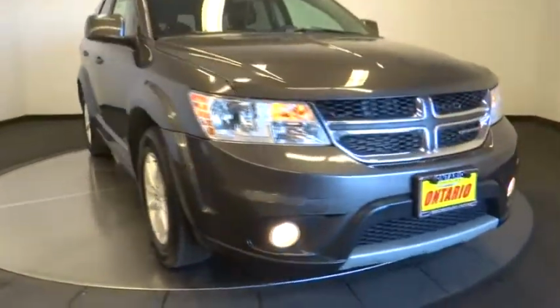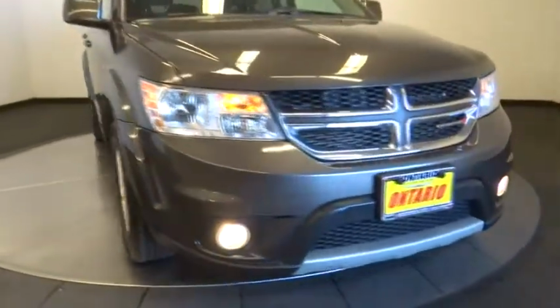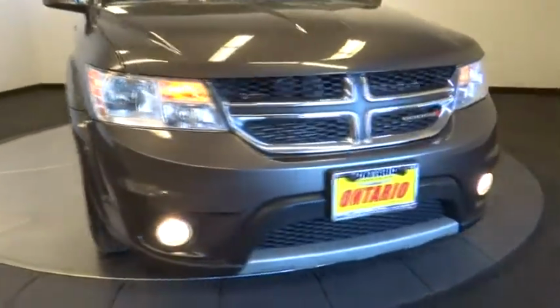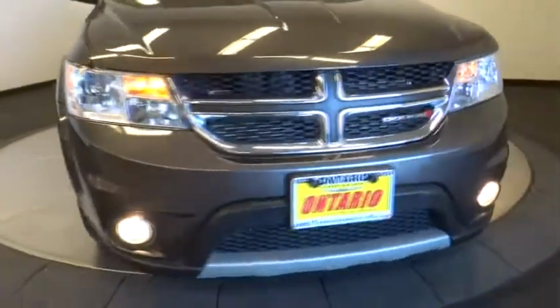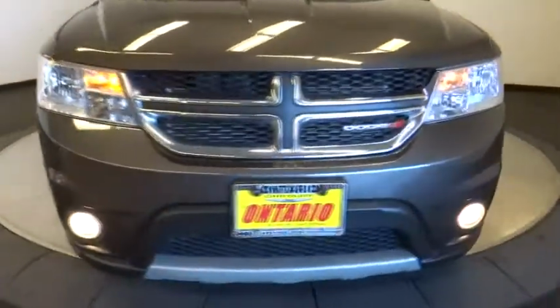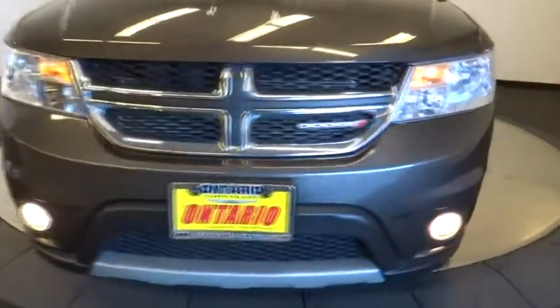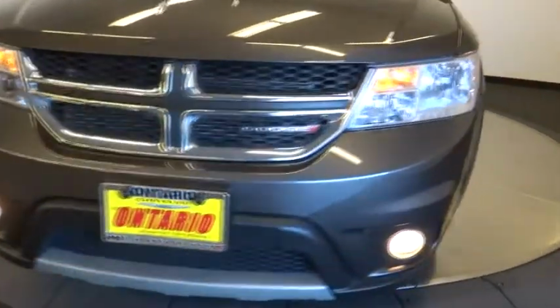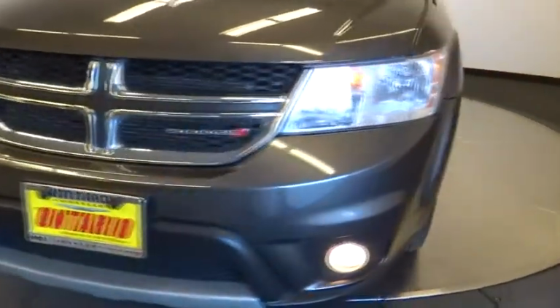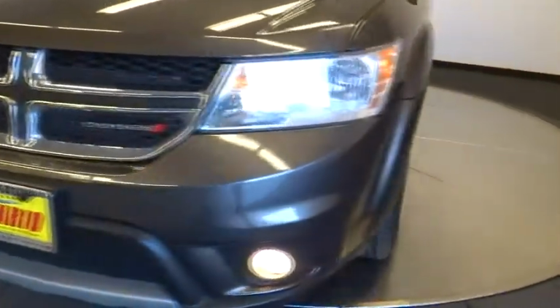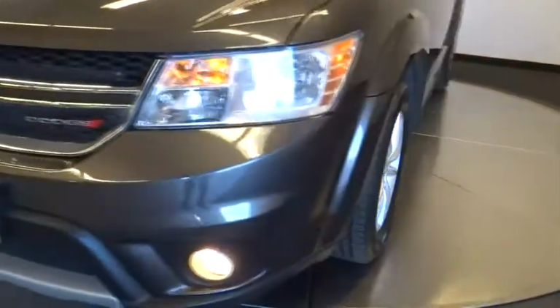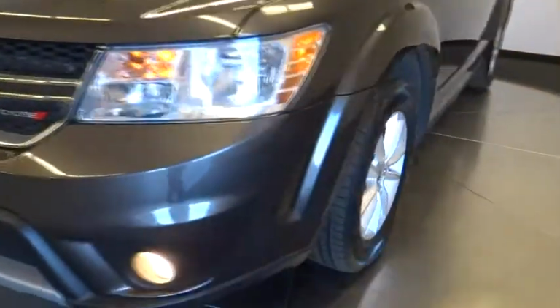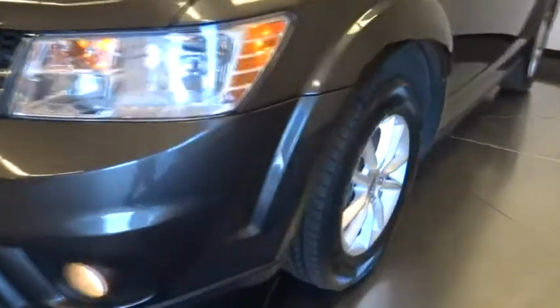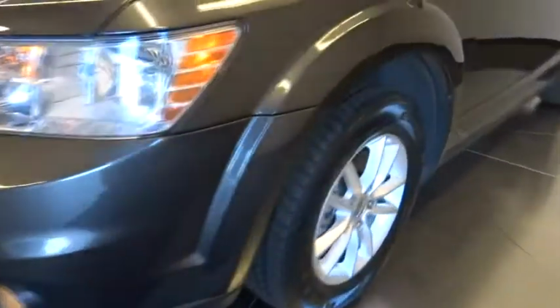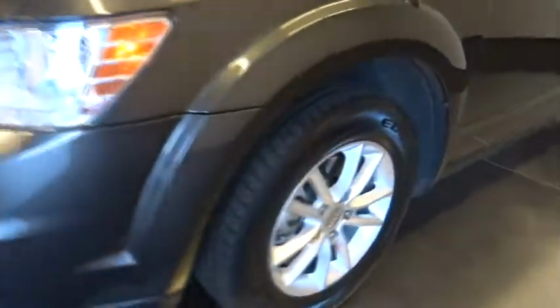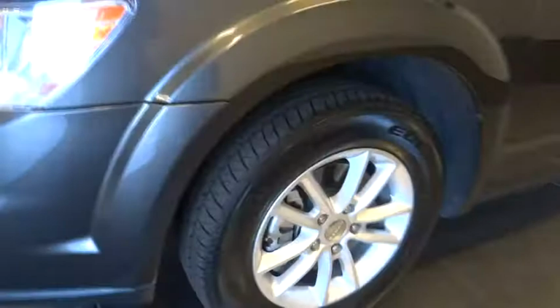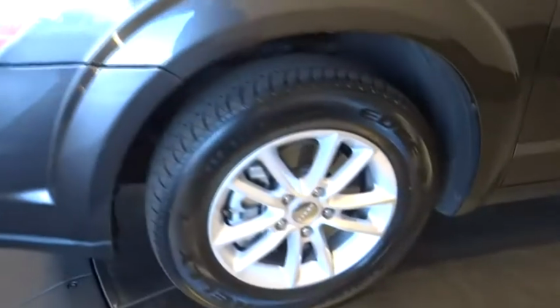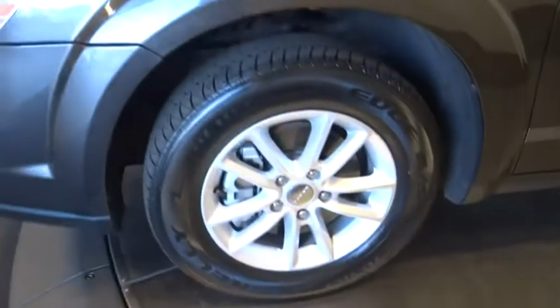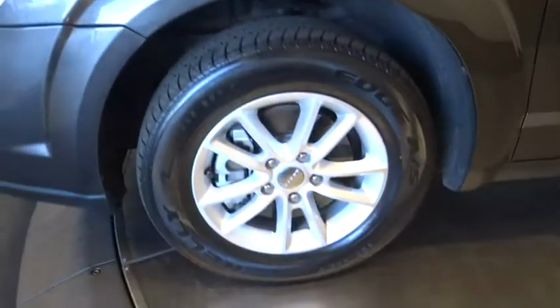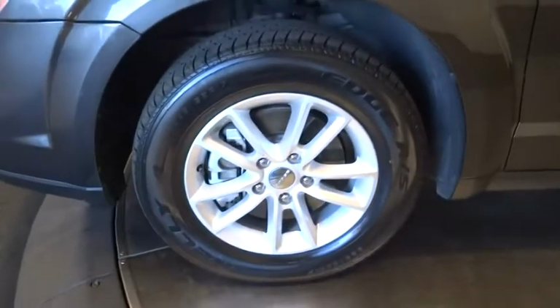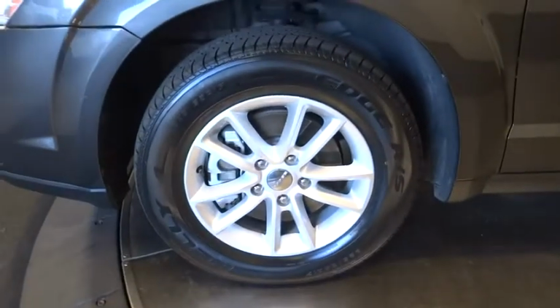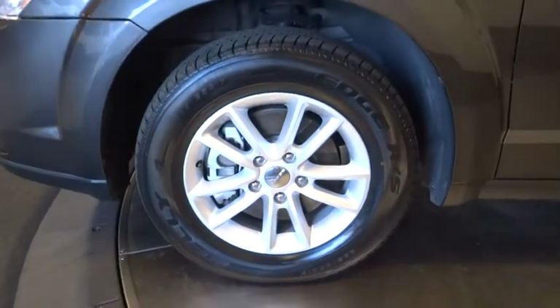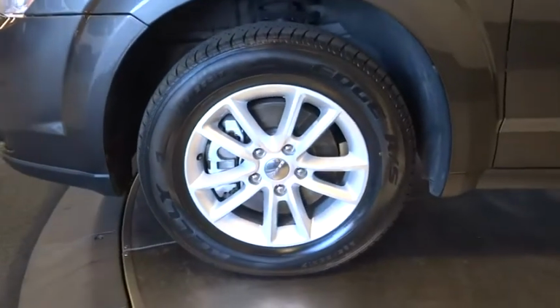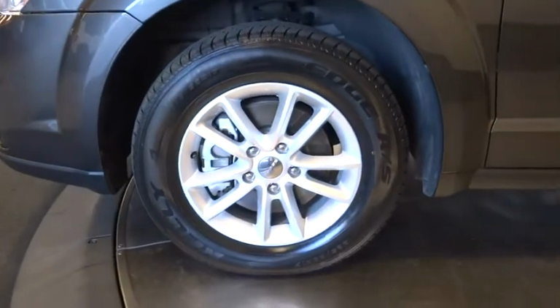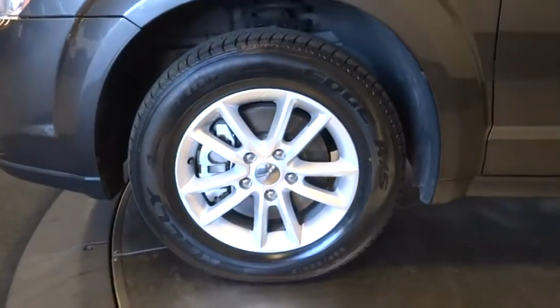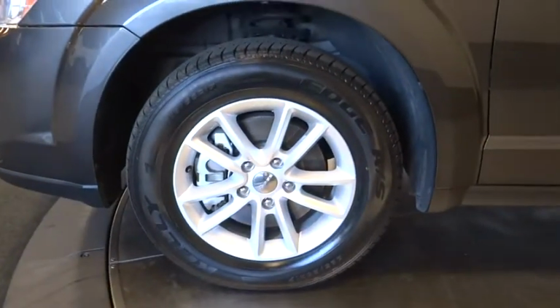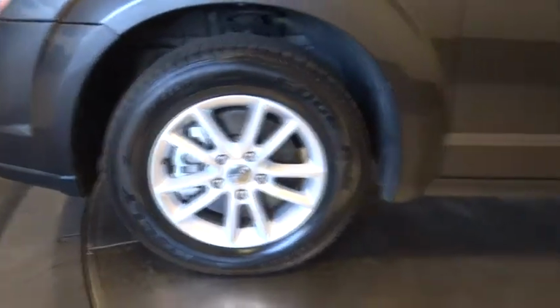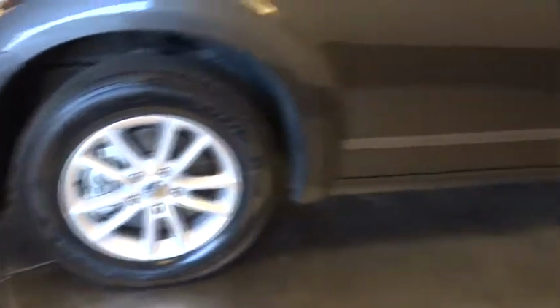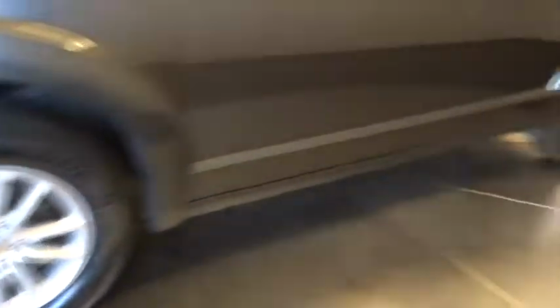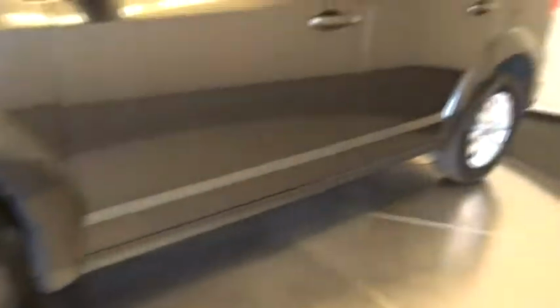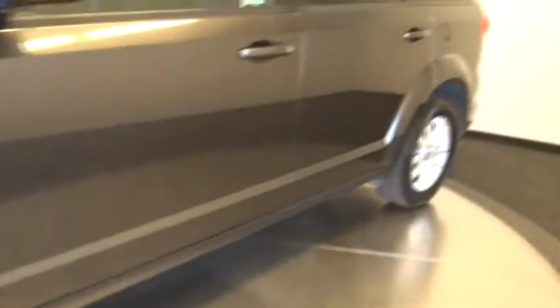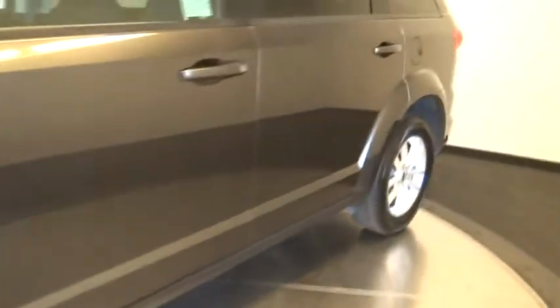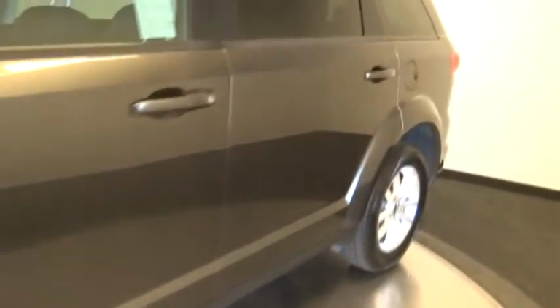Child safety locks. If affordable style and reliability are what you're looking for, this vehicle couldn't be more perfect. Drive it today.